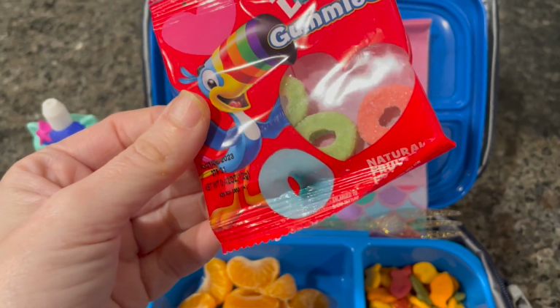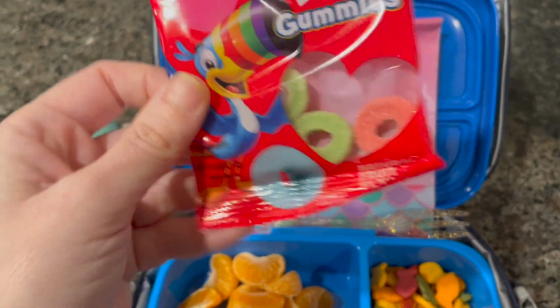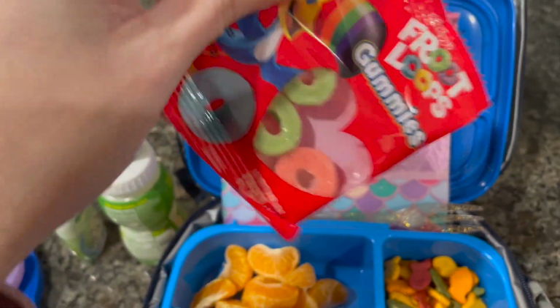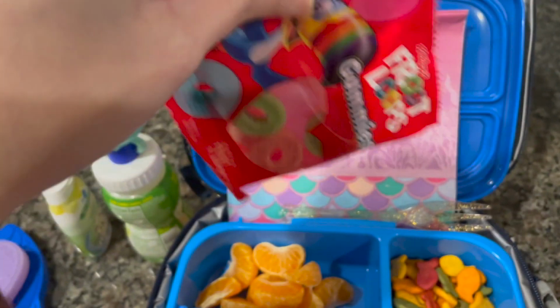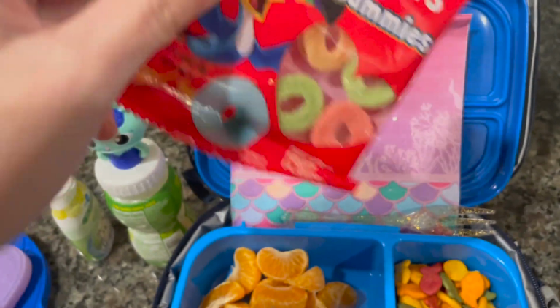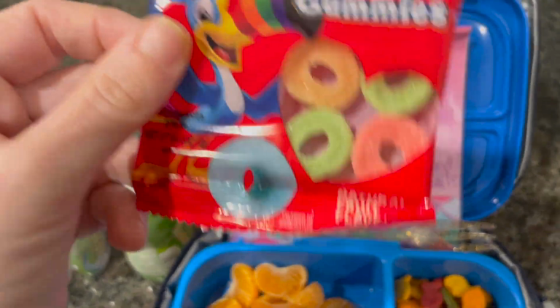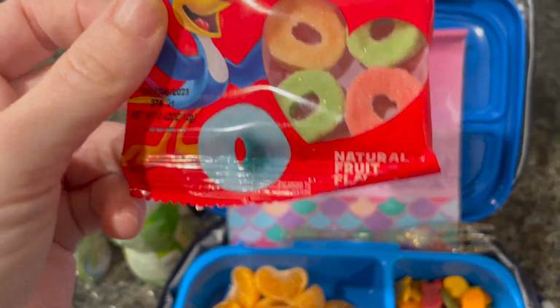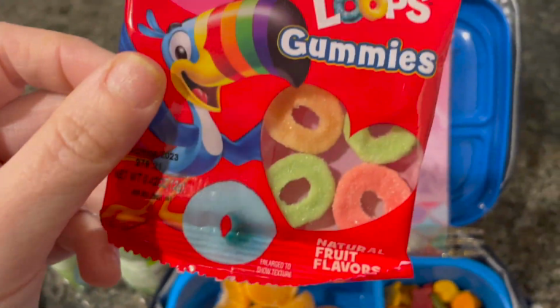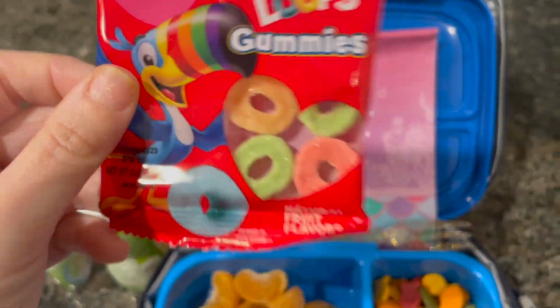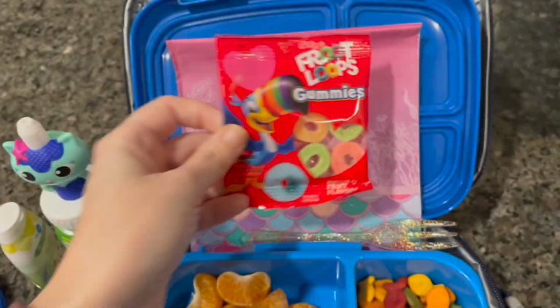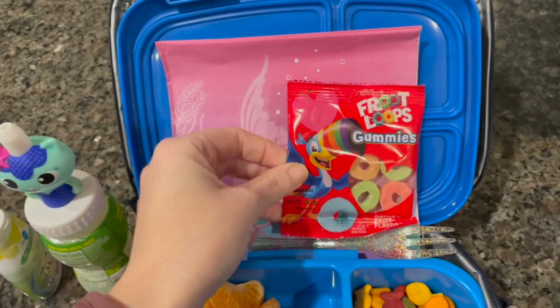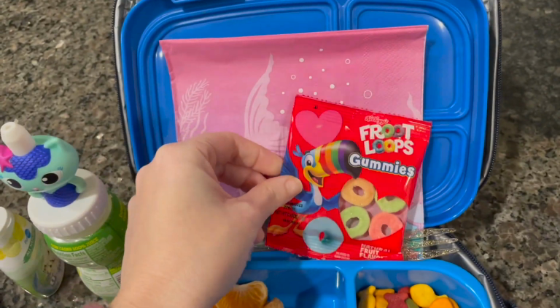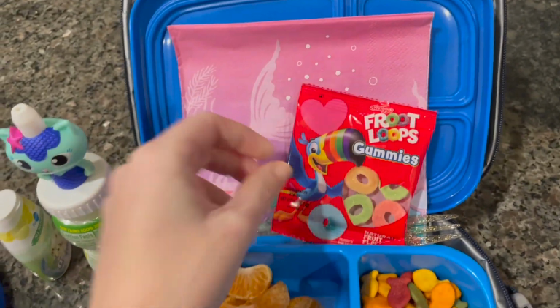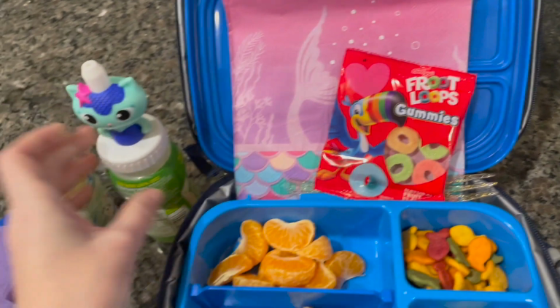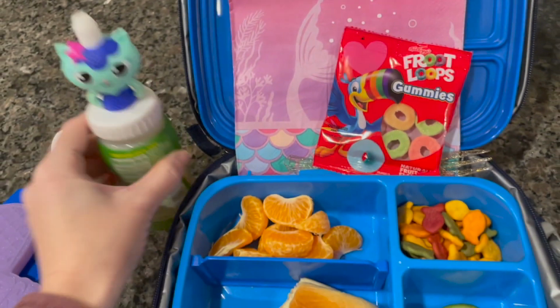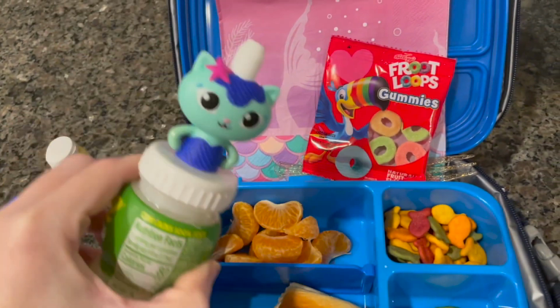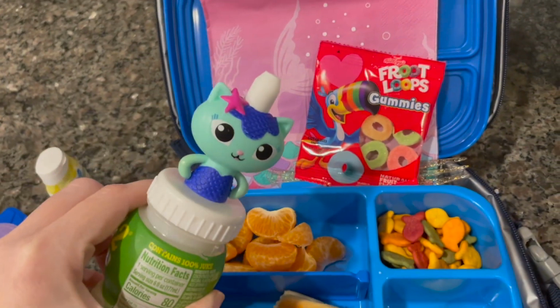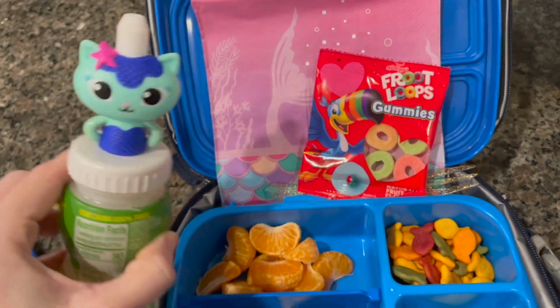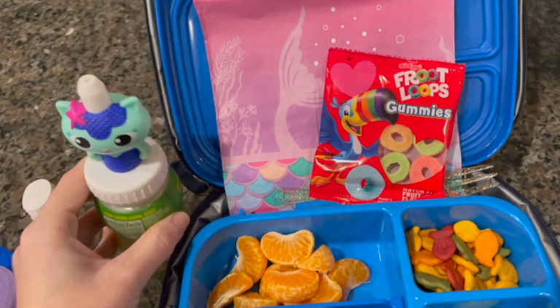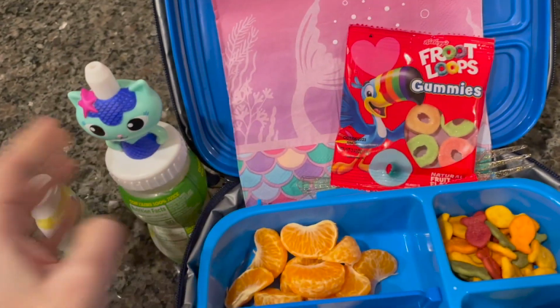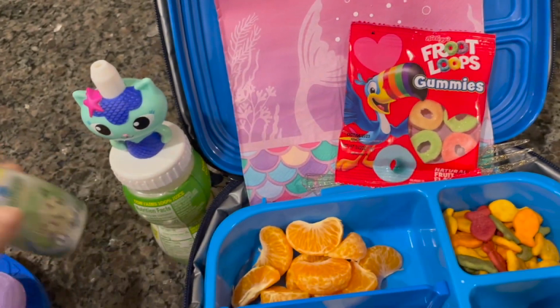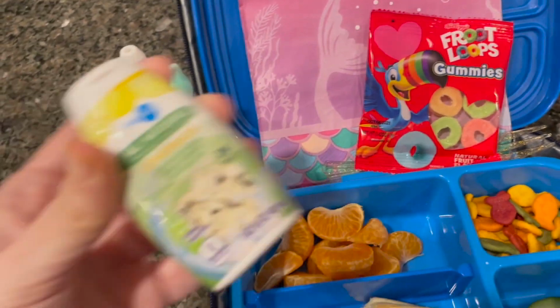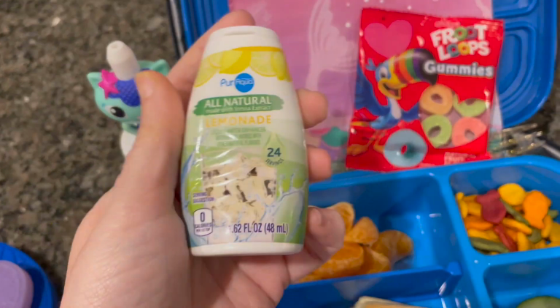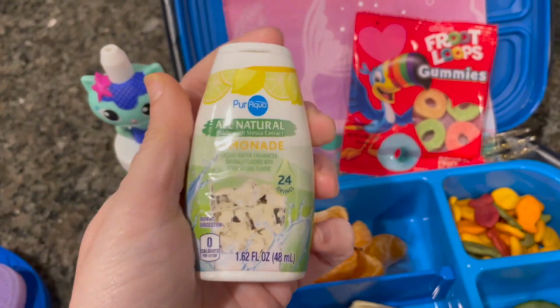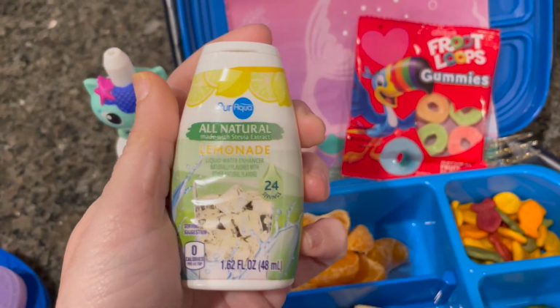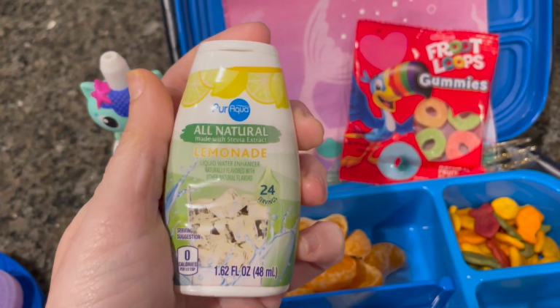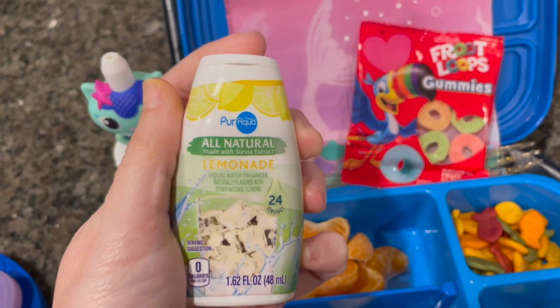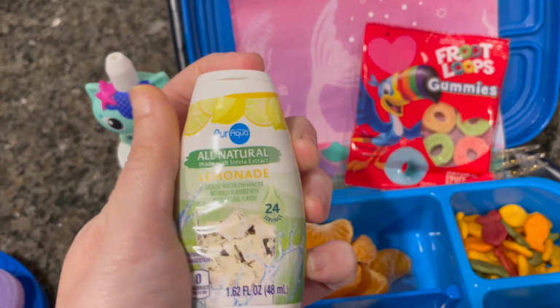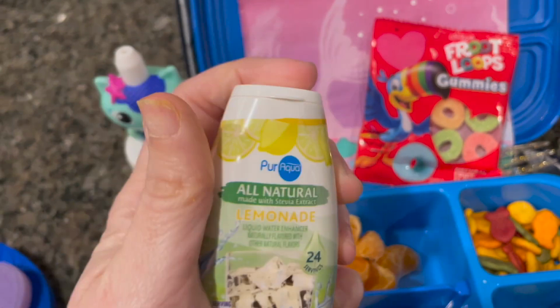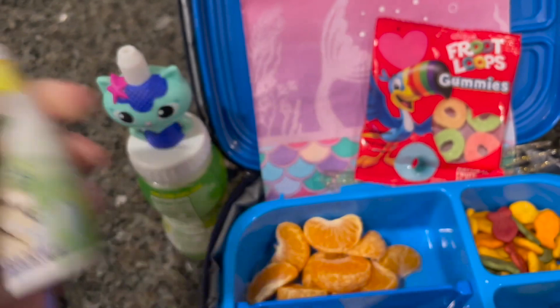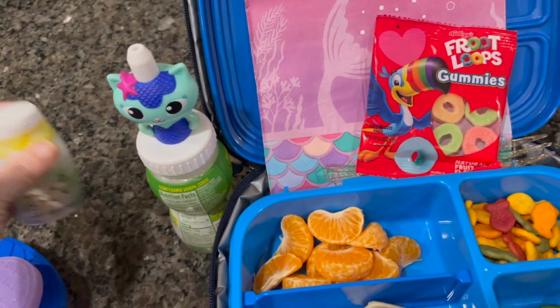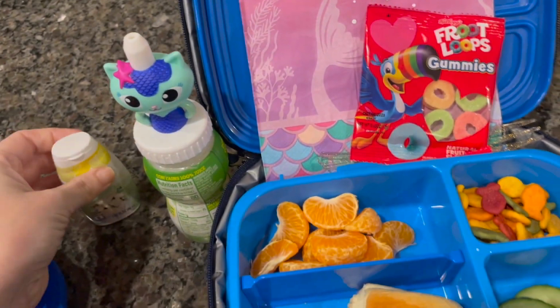She got these for Valentine's Day from a classmate. I think there's like four in there, so those are cute. And then she's got Mercat today — Ryan doesn't like the lemonade one, but she does. So she's got the lemonade.